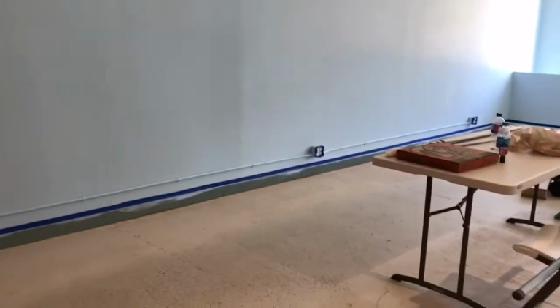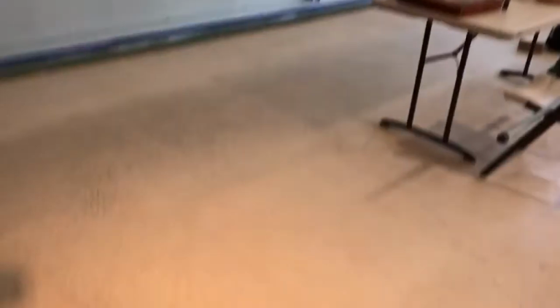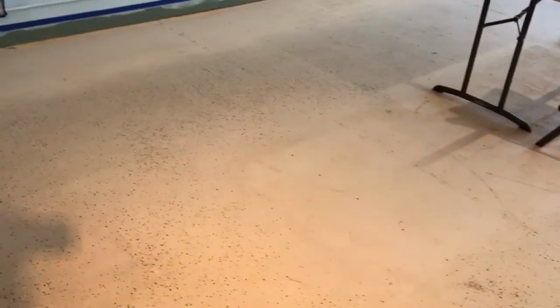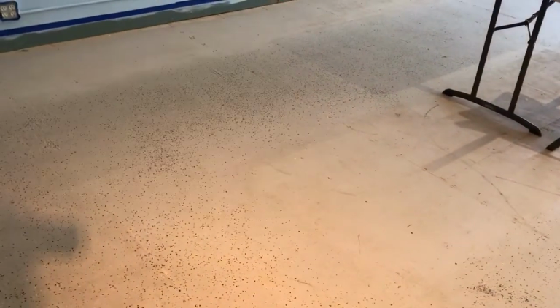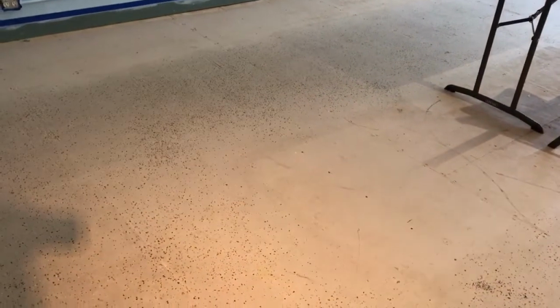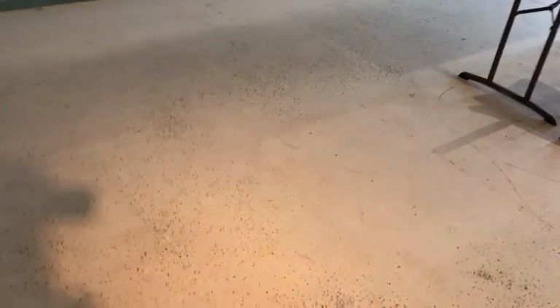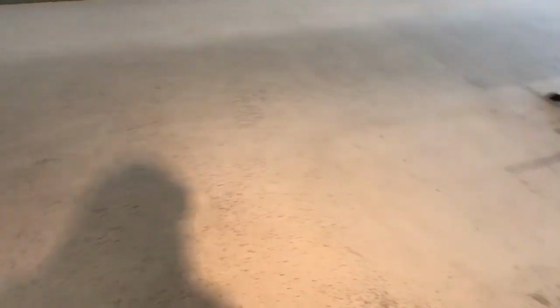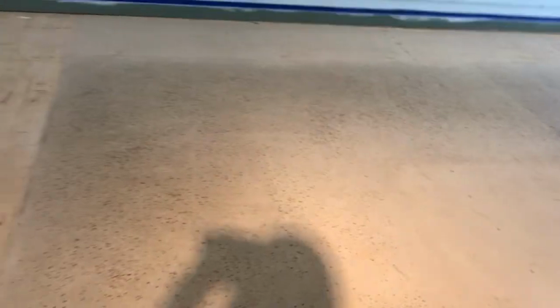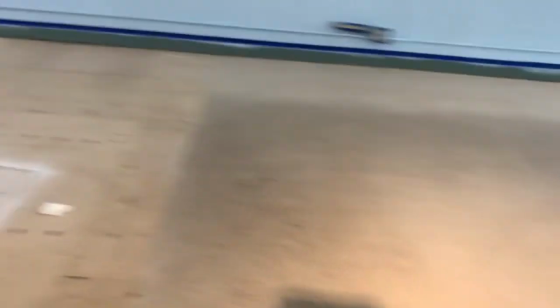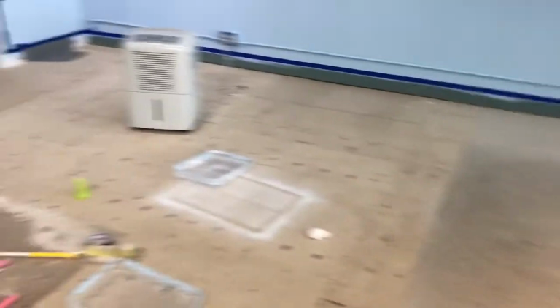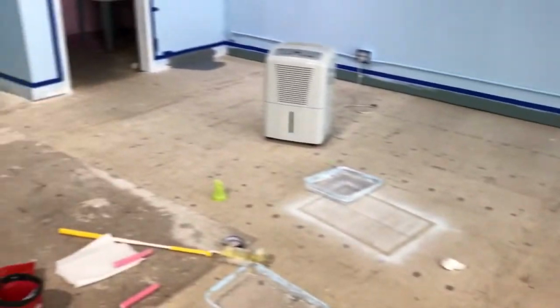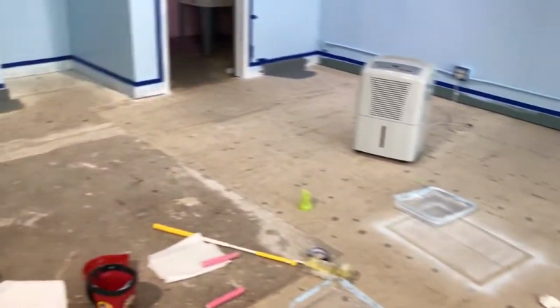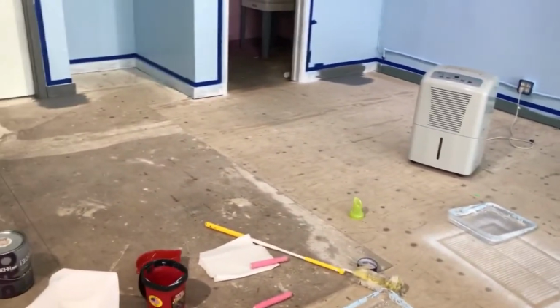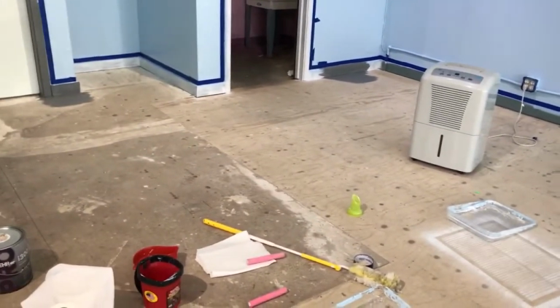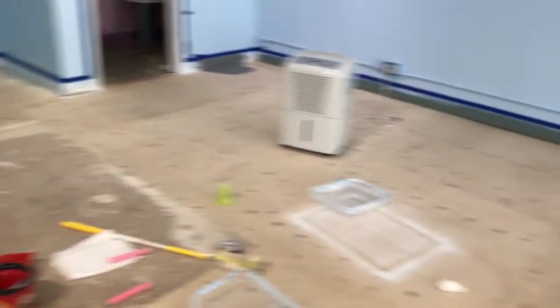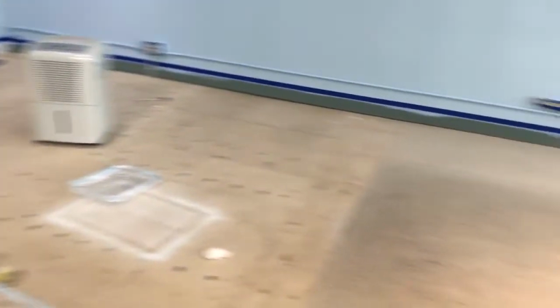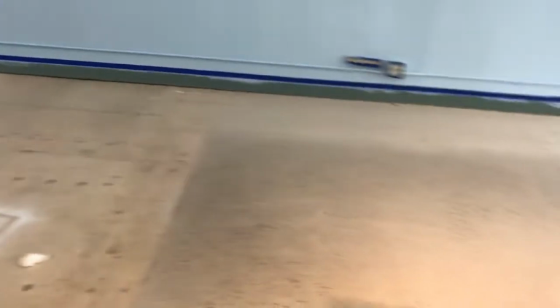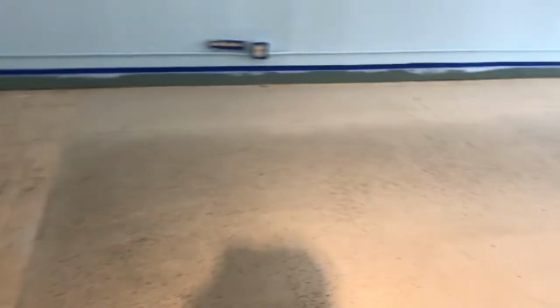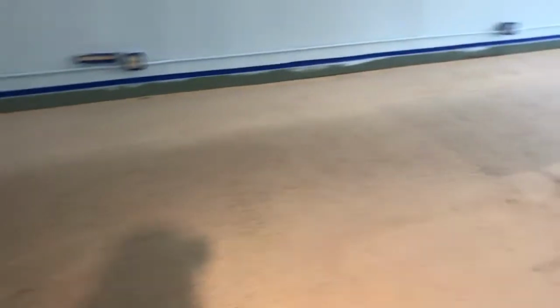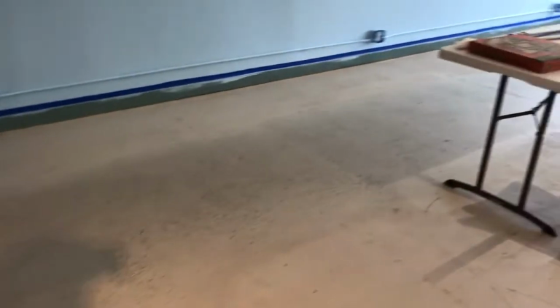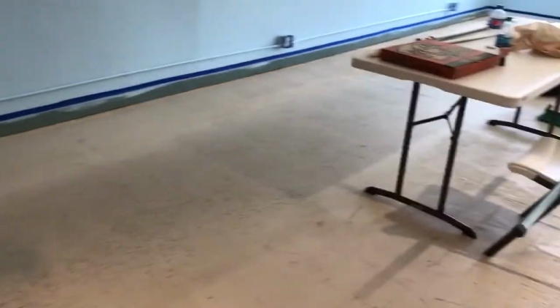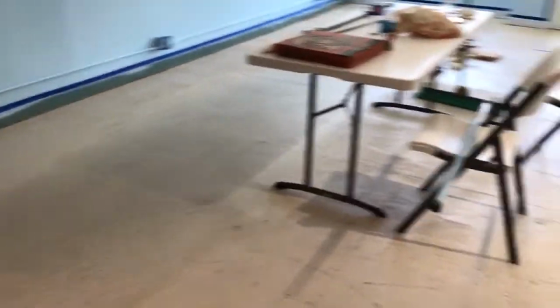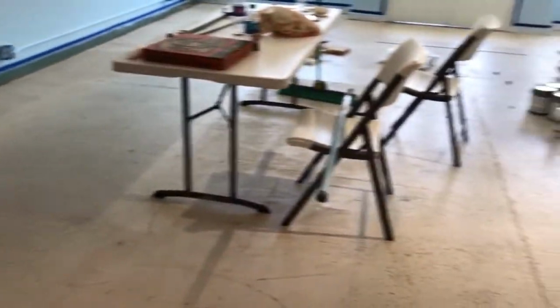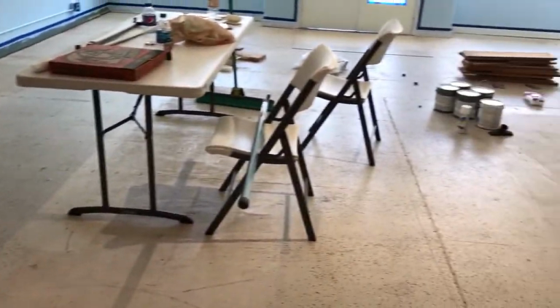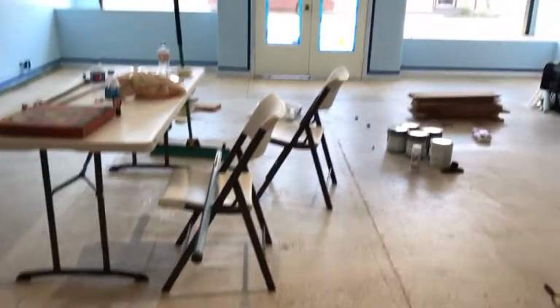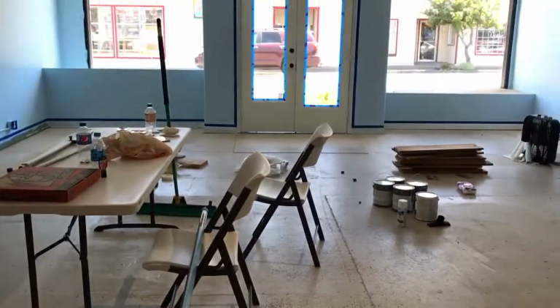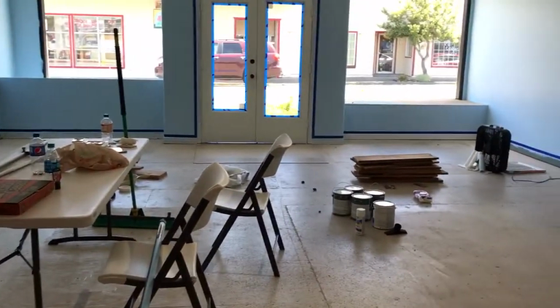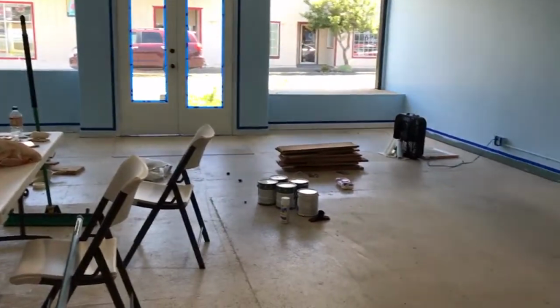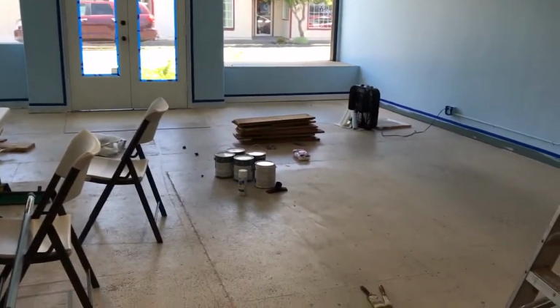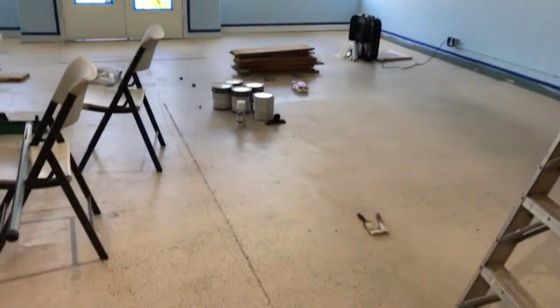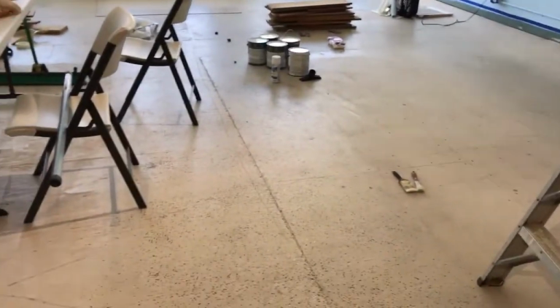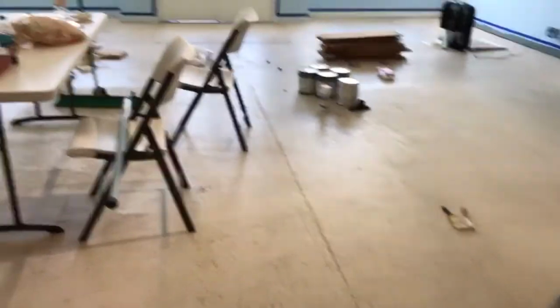Even for the floor — if we end up not going laminate, we're looking for floor color ideas. I'm thinking kind of a light tan. Or if we go laminate, what do you think — a light laminate or a dark laminate?